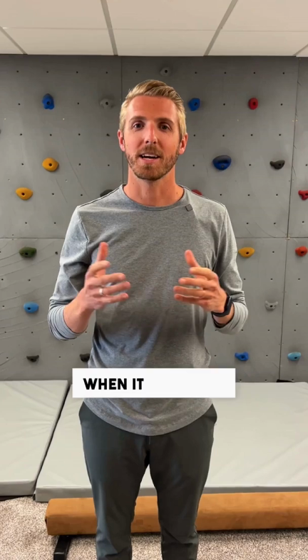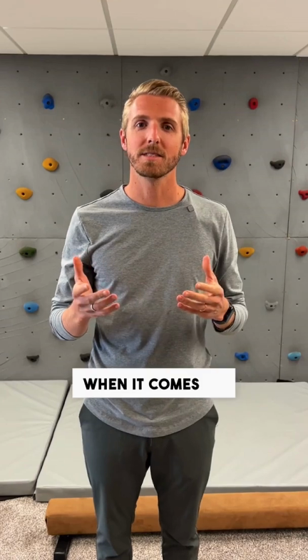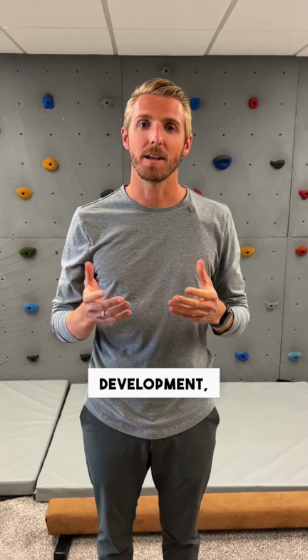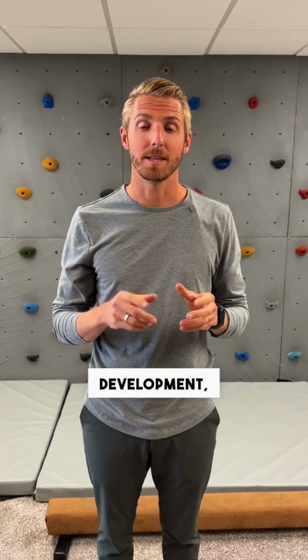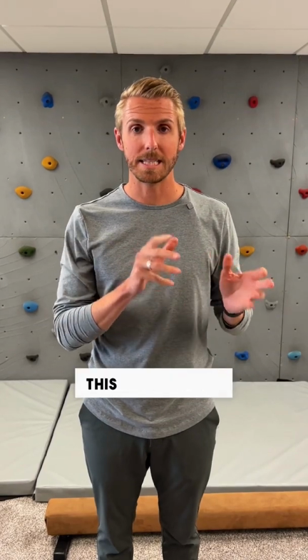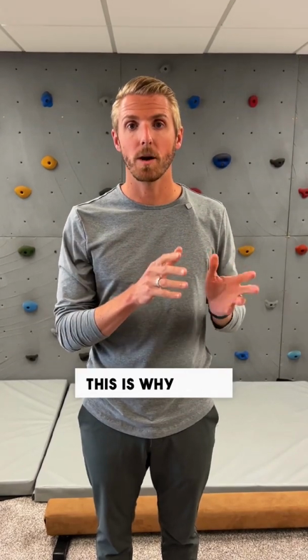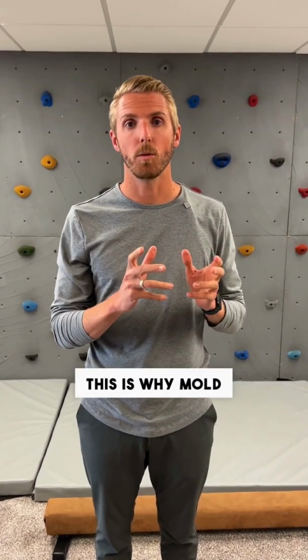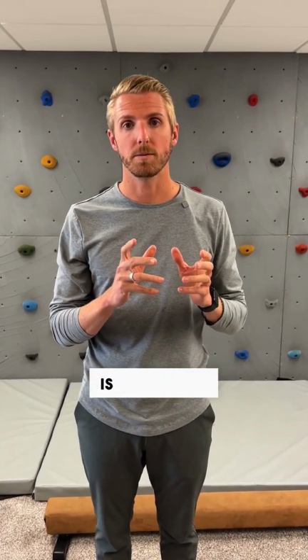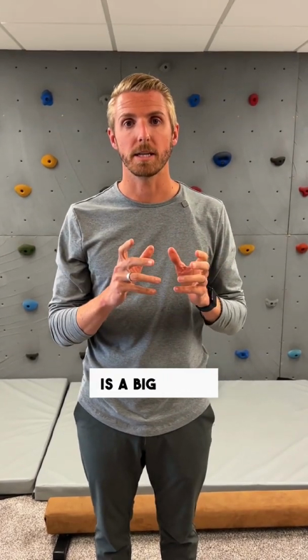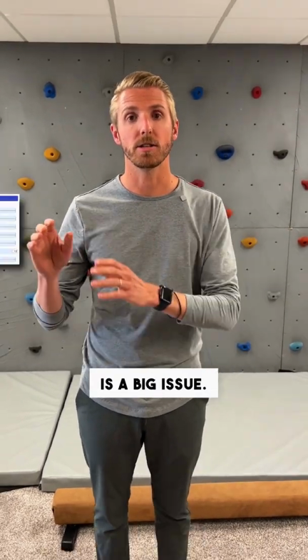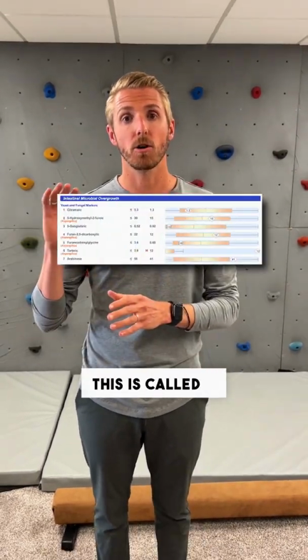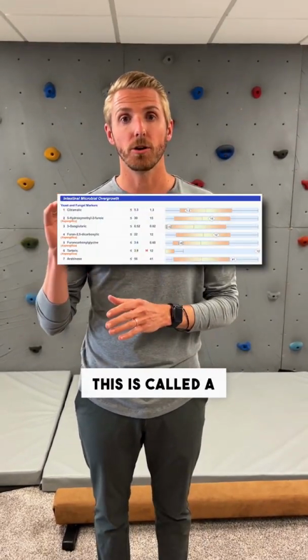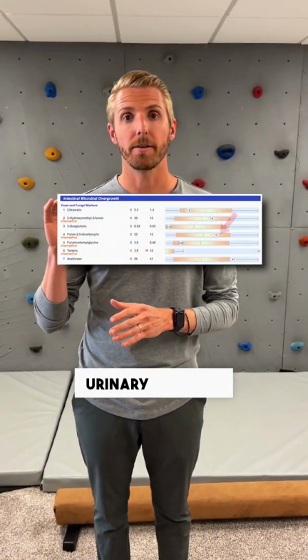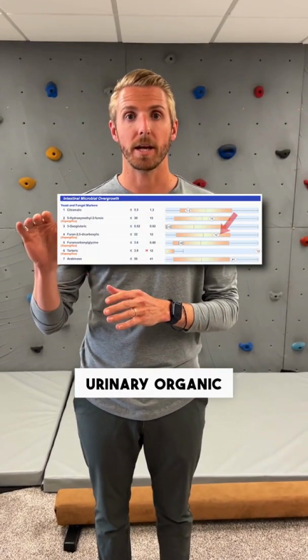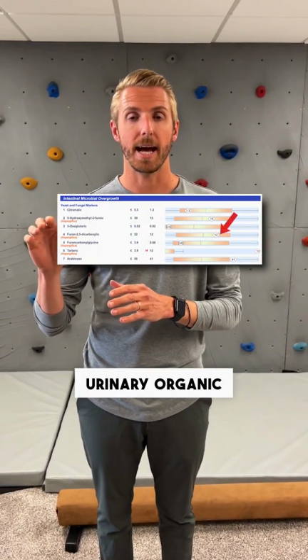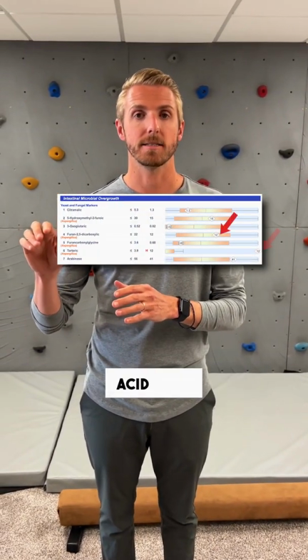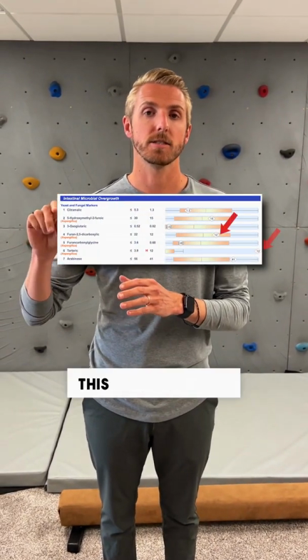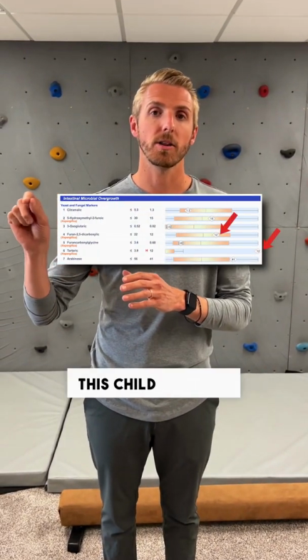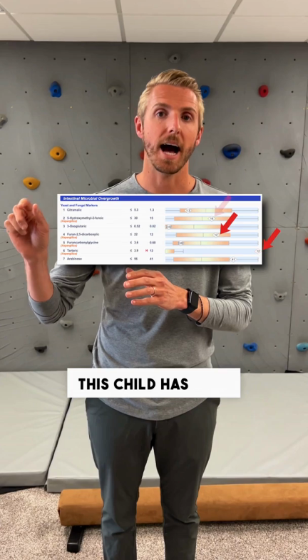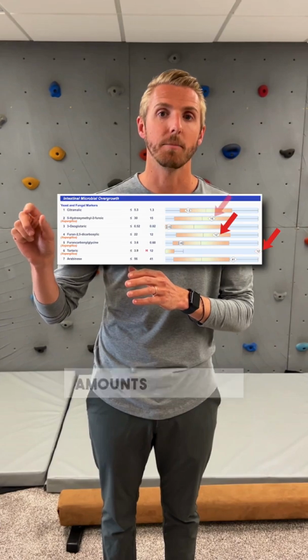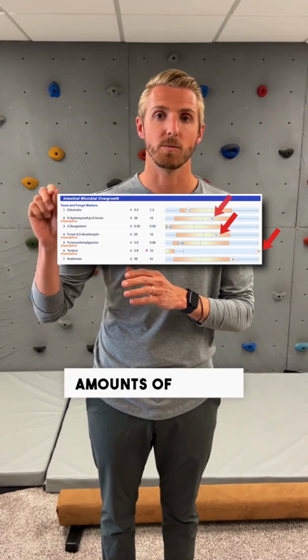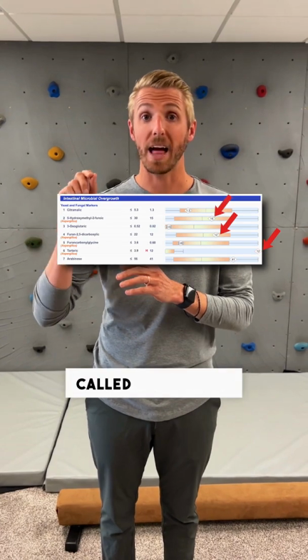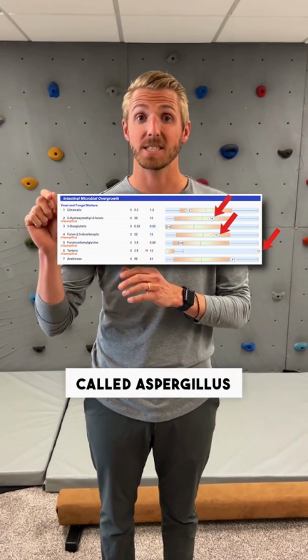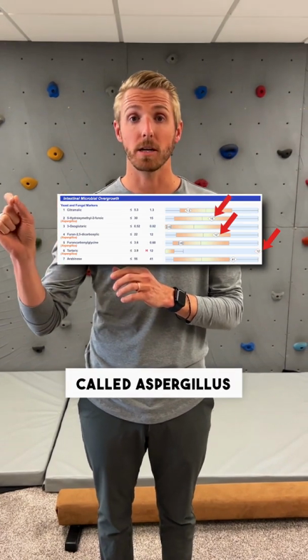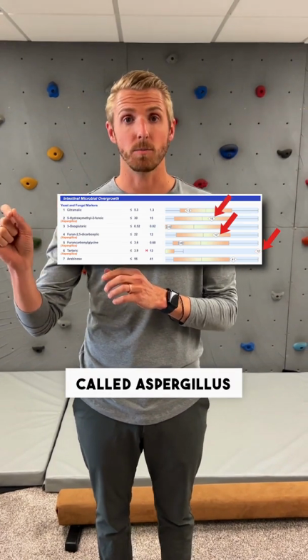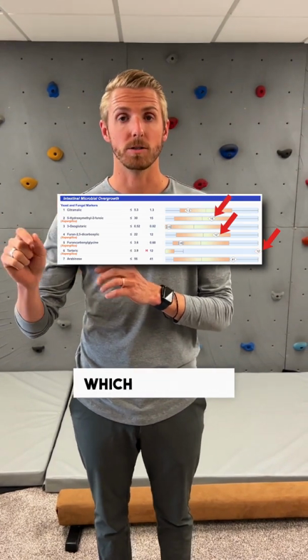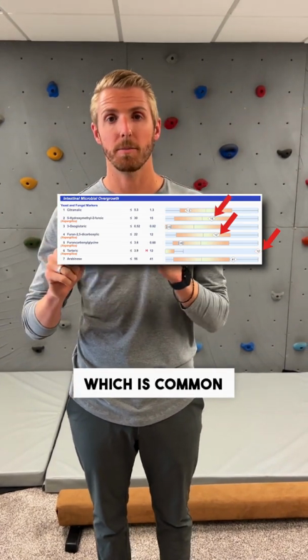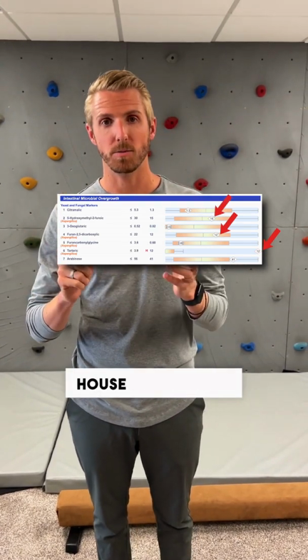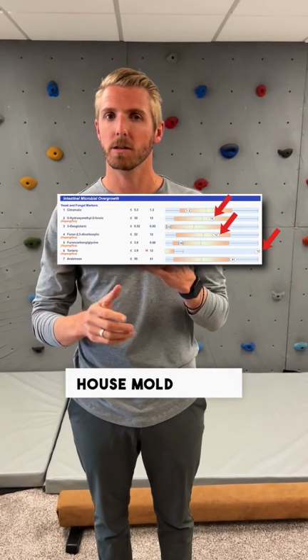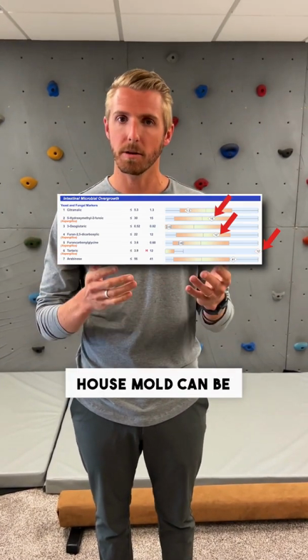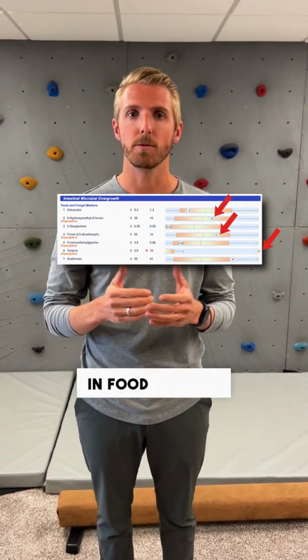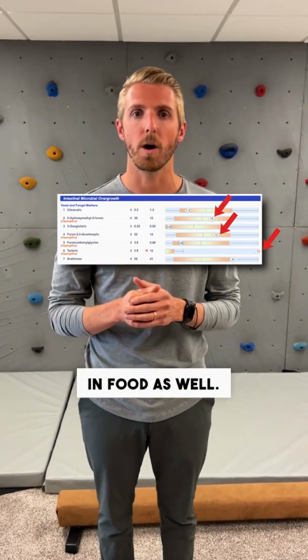When it comes to development, this is why mold is a big issue. This is called a urinary organic acid test. This child has high amounts of what's called aspergillus mold, which is common house mold and can be in food as well.